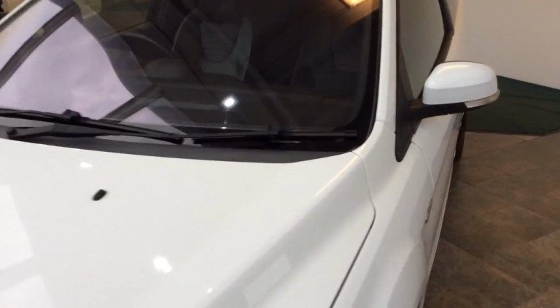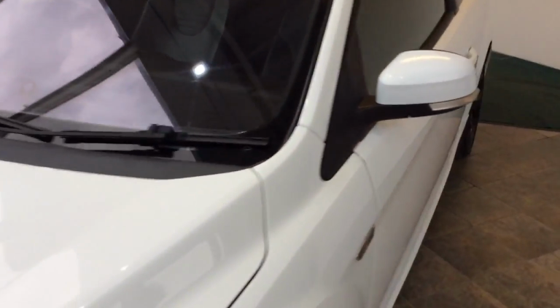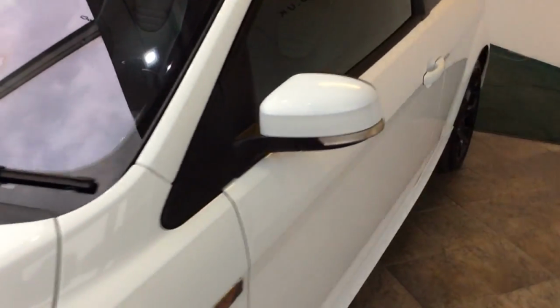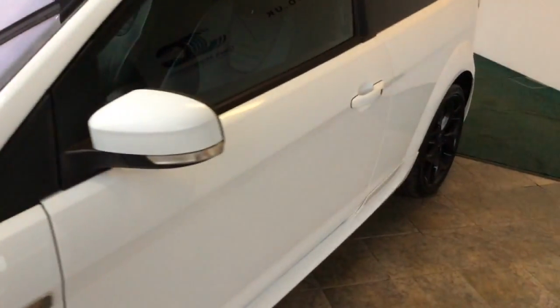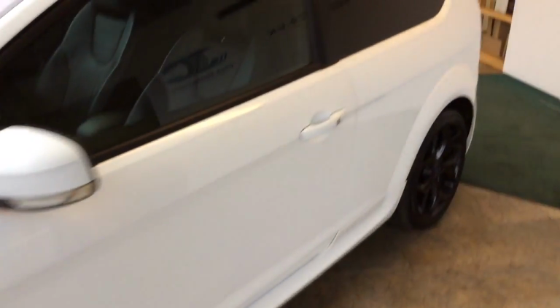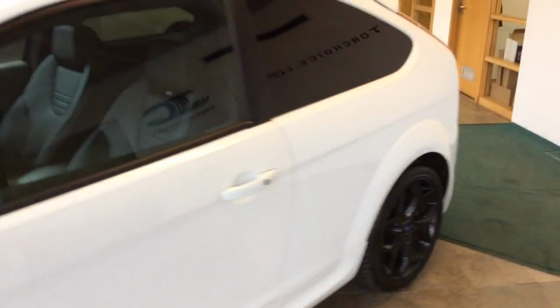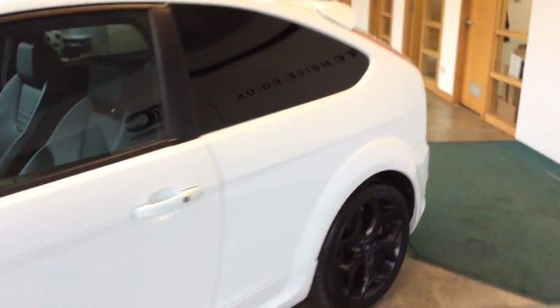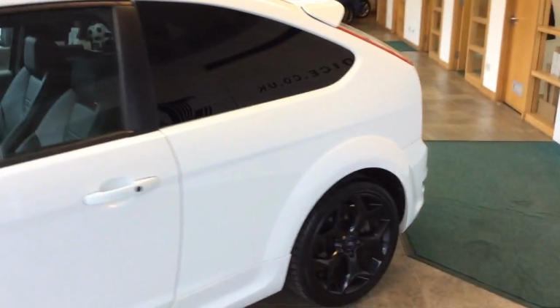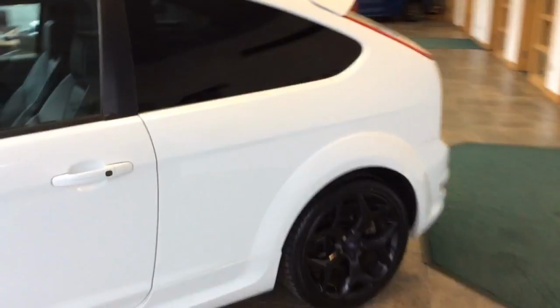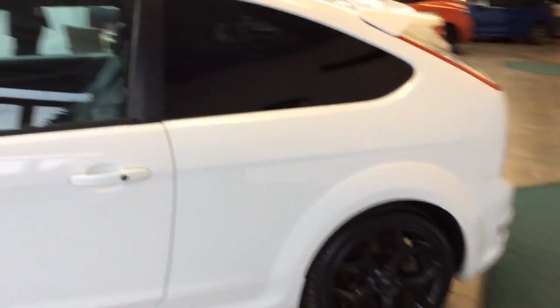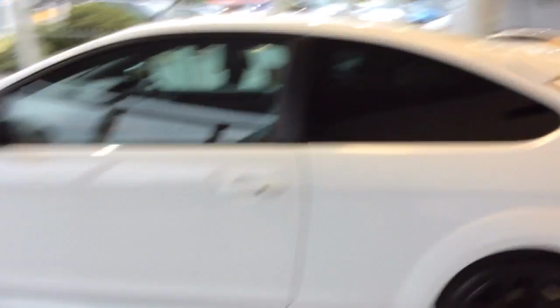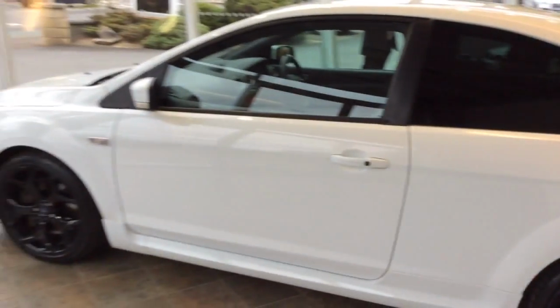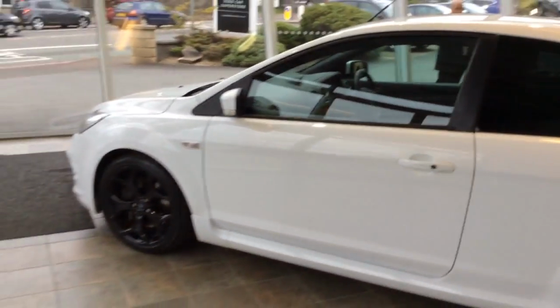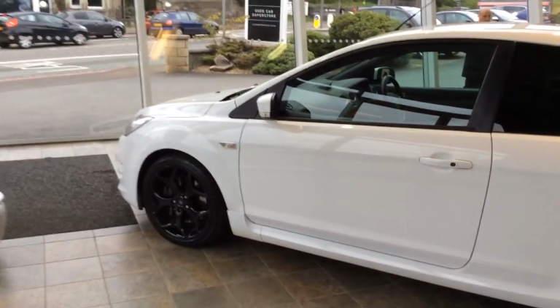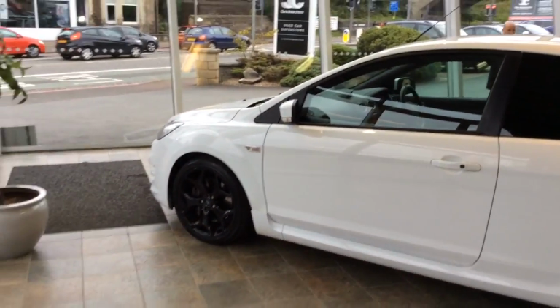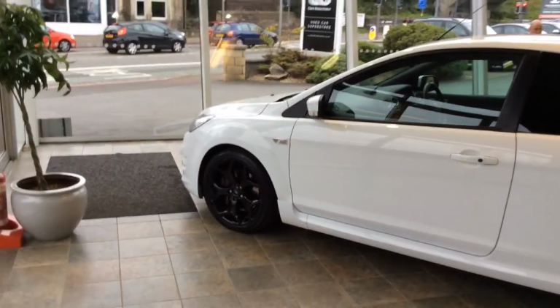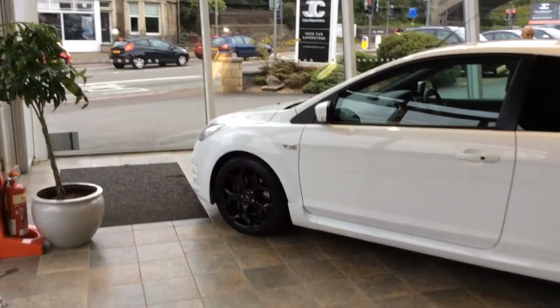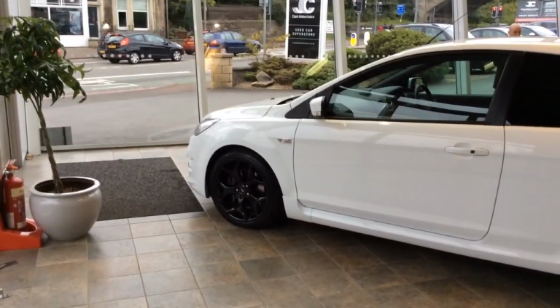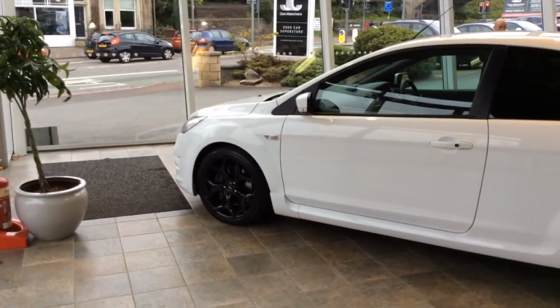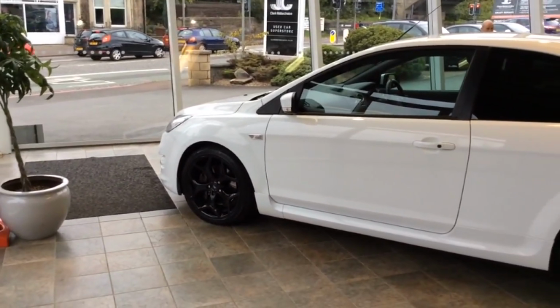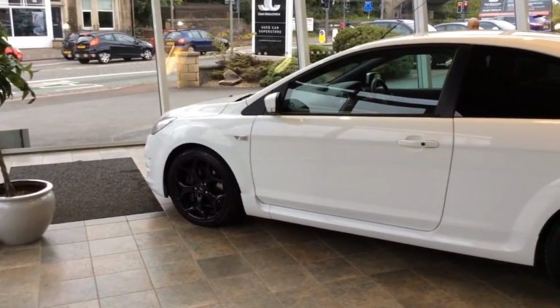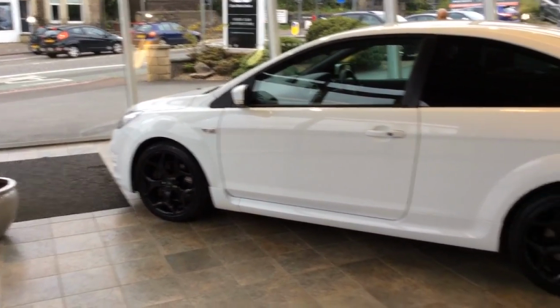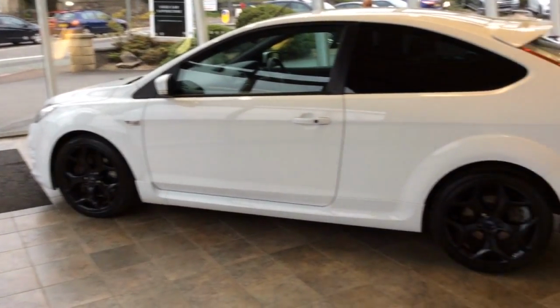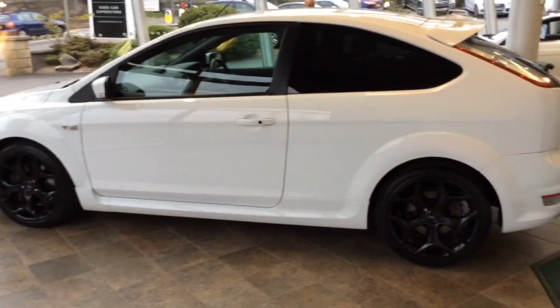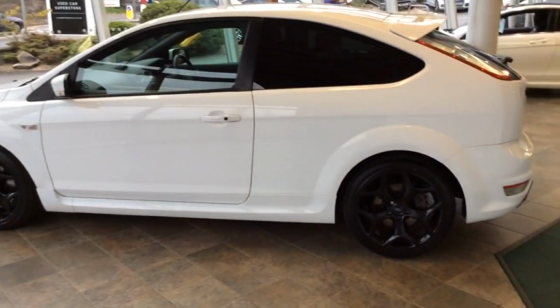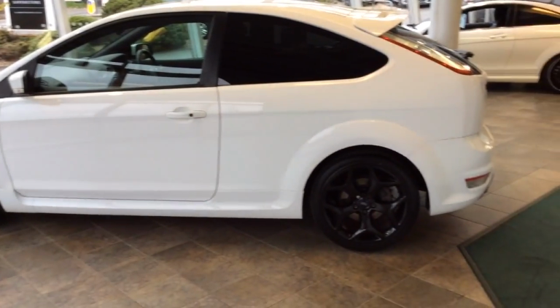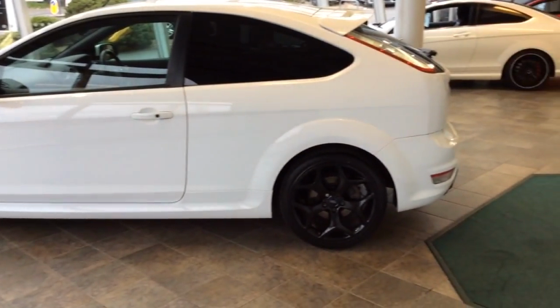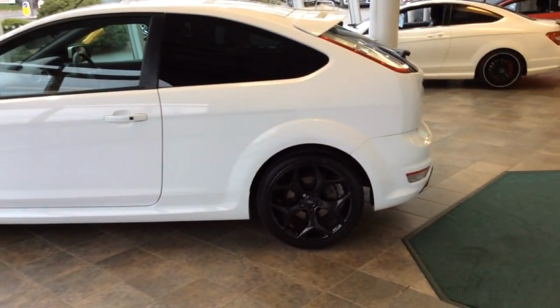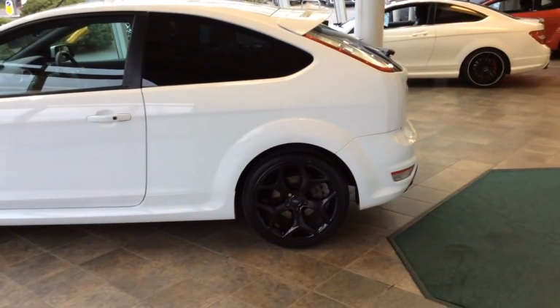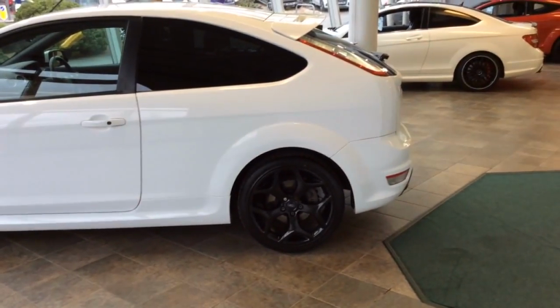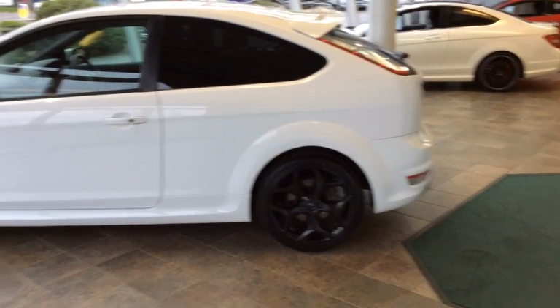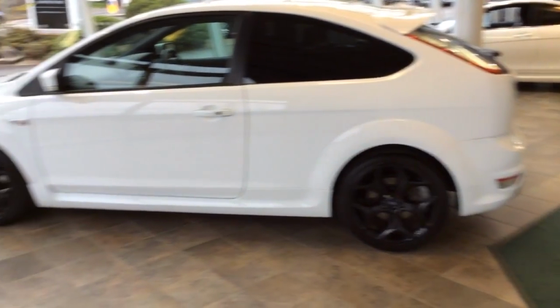This Focus is available in our Edinburgh Superstore. If you'd like to ring to arrange your test drive, our phone number is 01312732030. My name is Matt — thank you for watching.